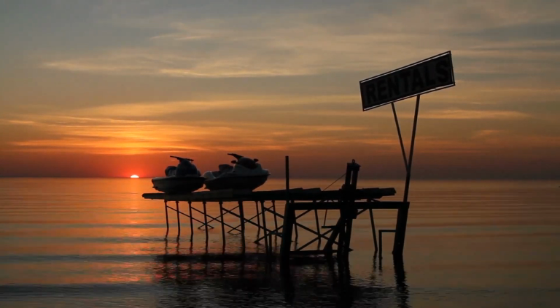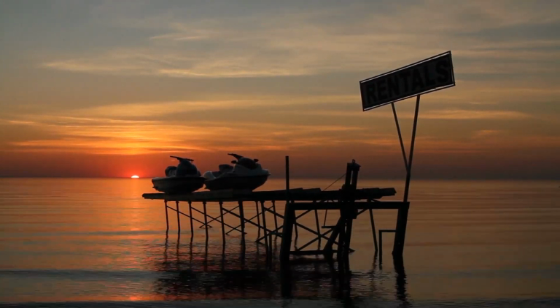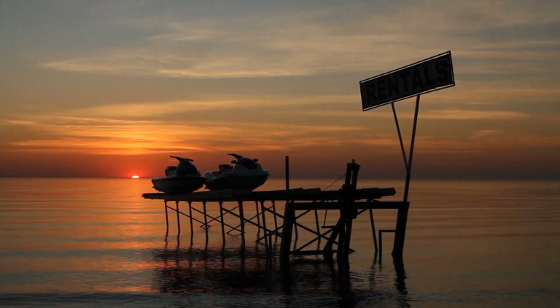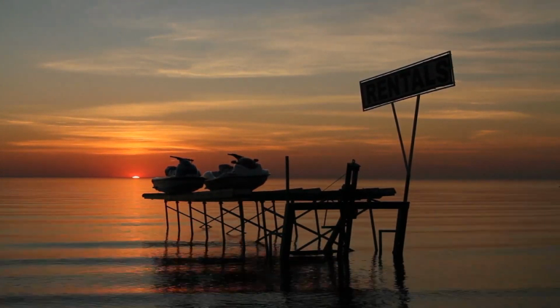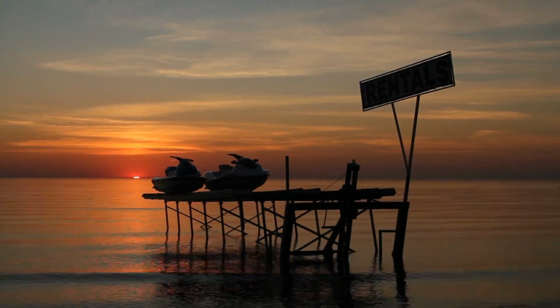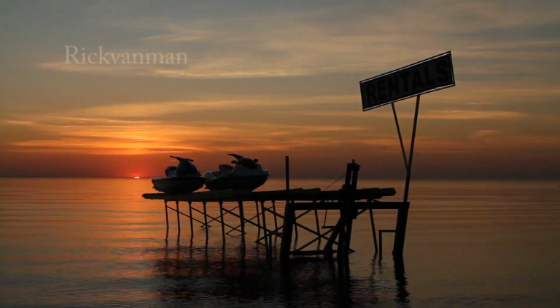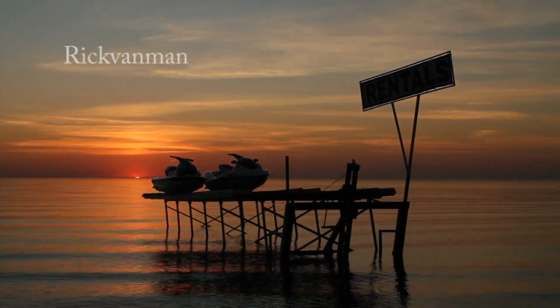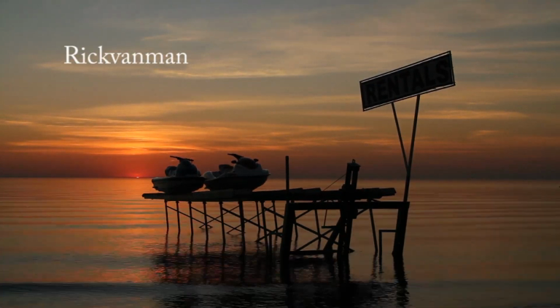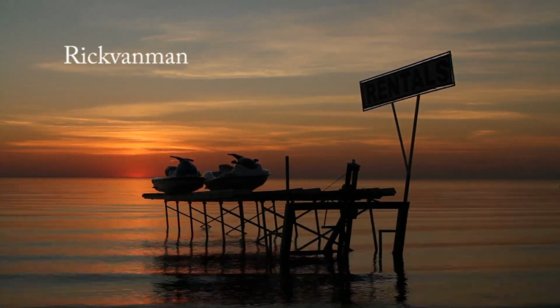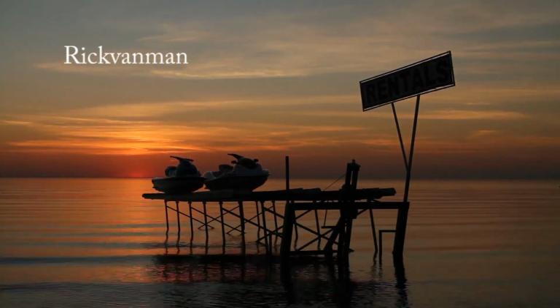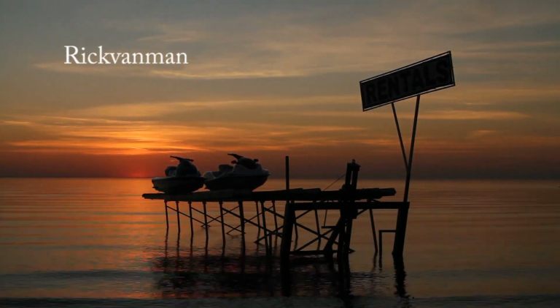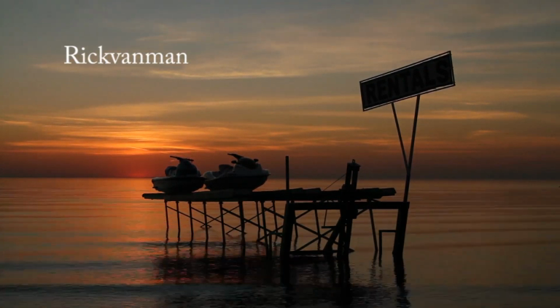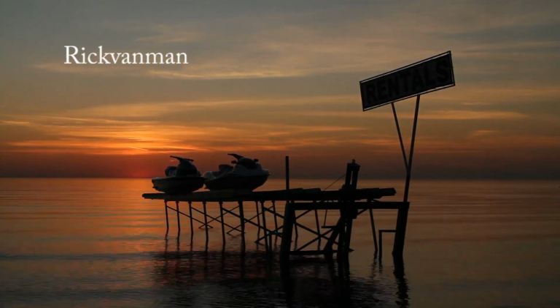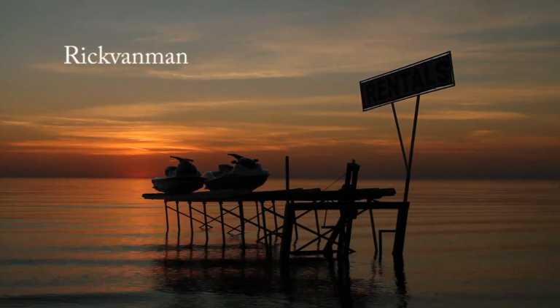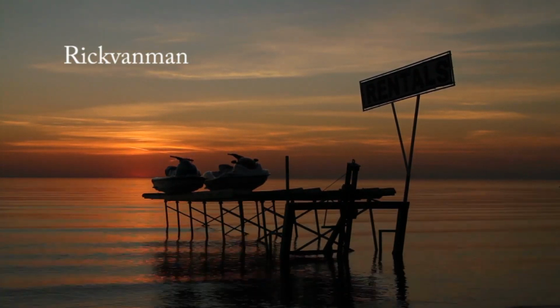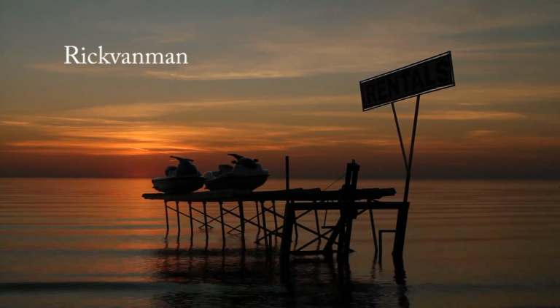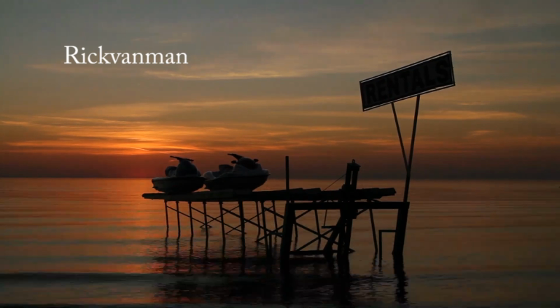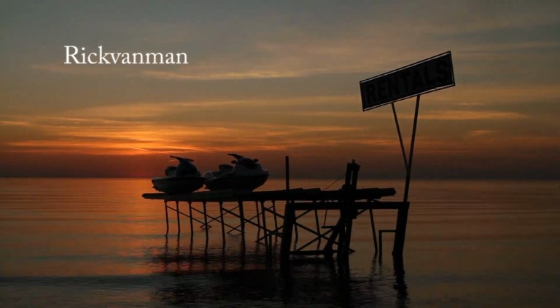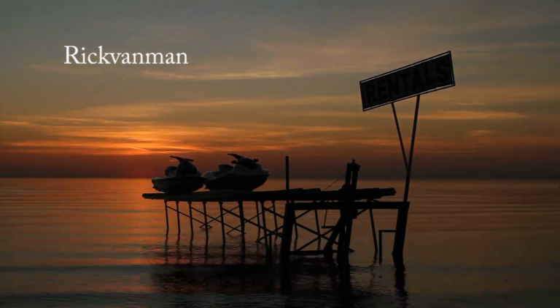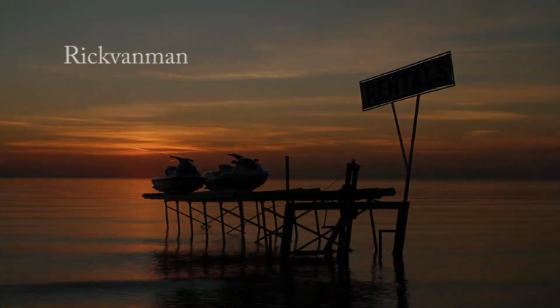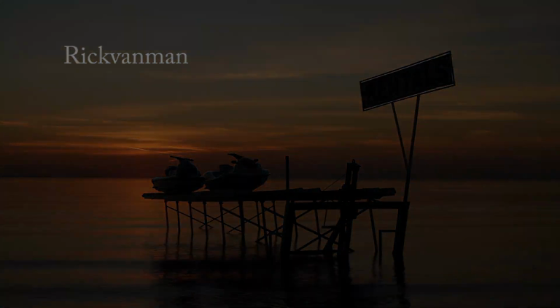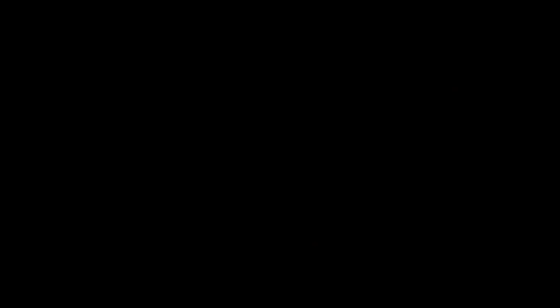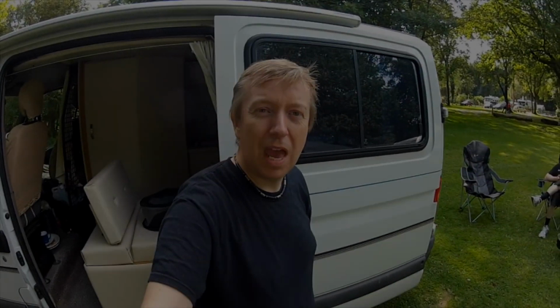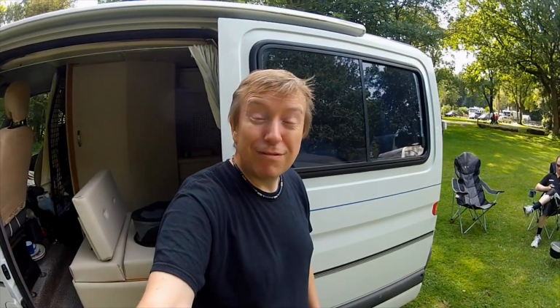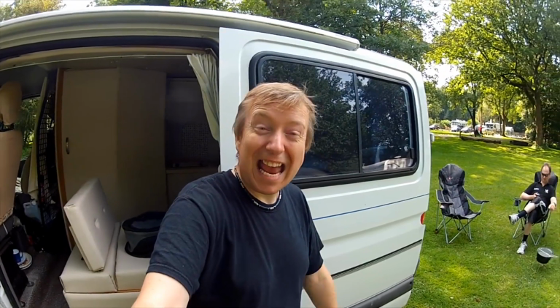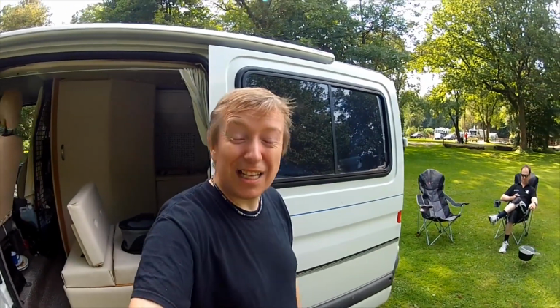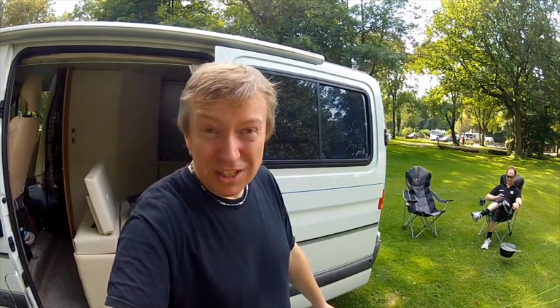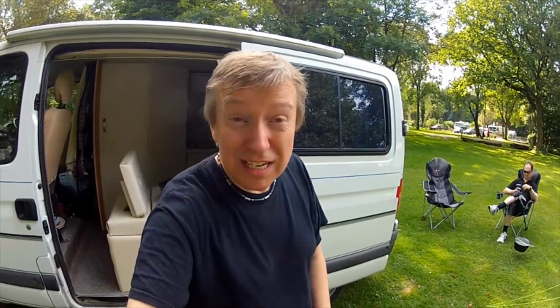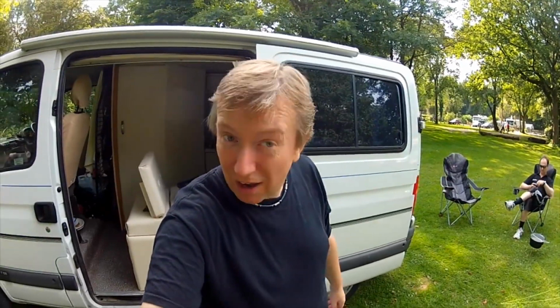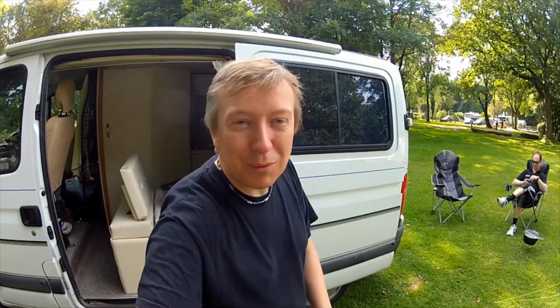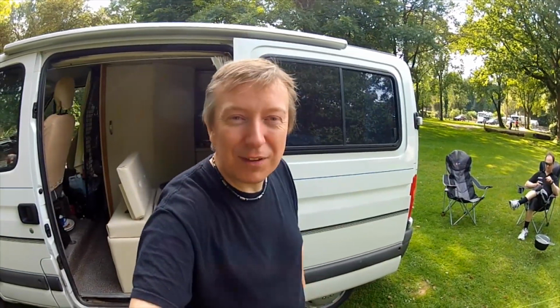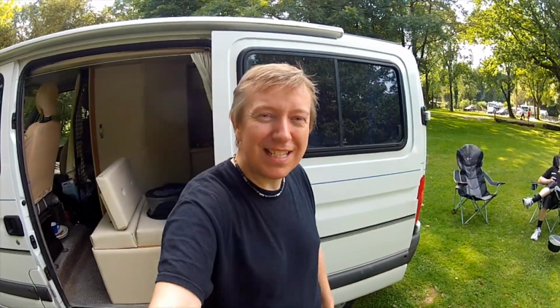This is the Rick Van Man Gentle. Greetings and salutations. This is Rick. I hope everyone's having a great day.